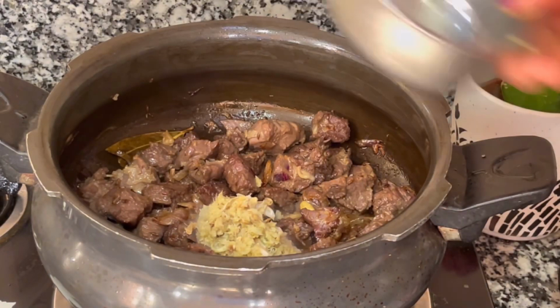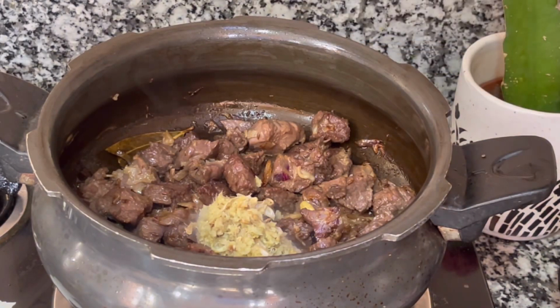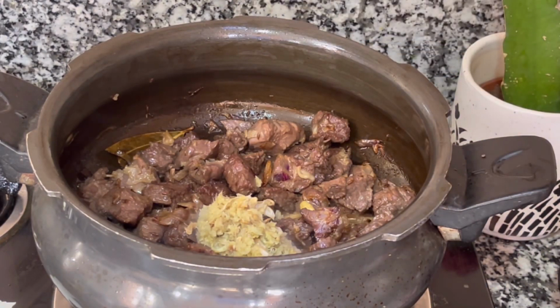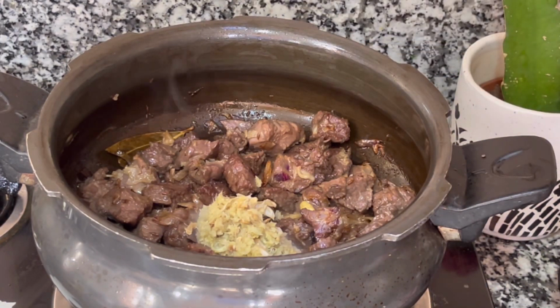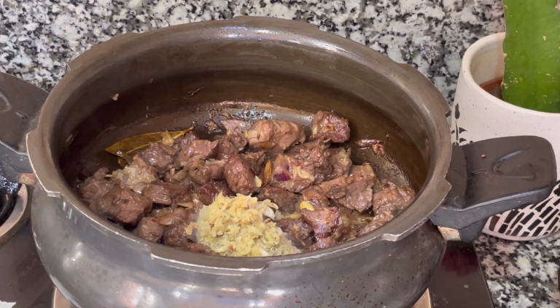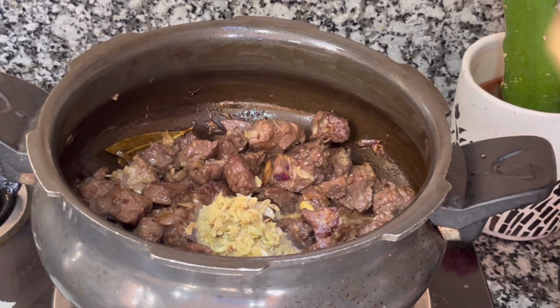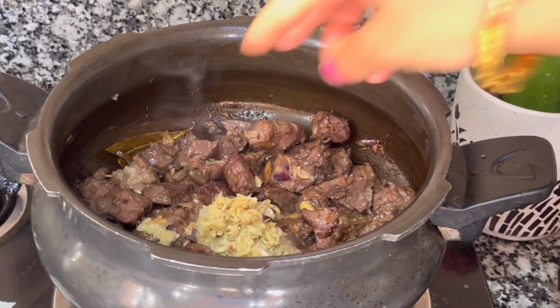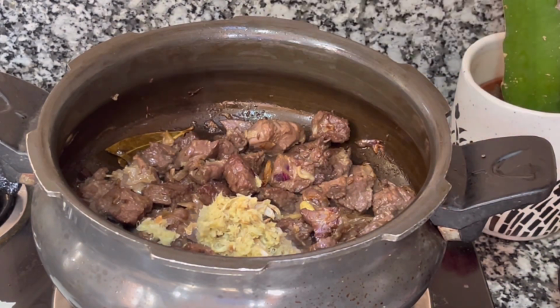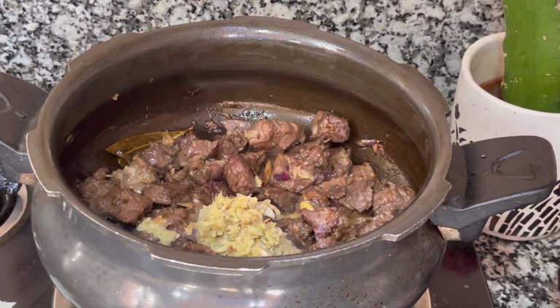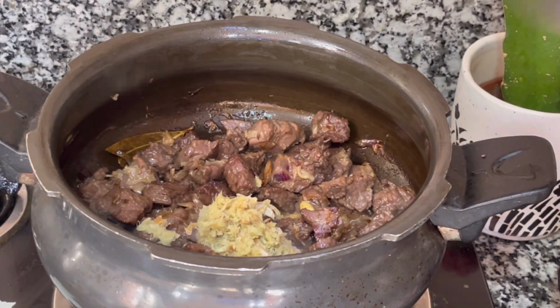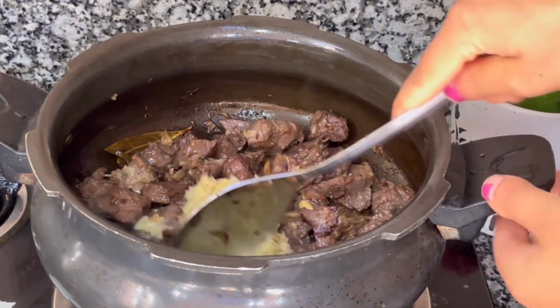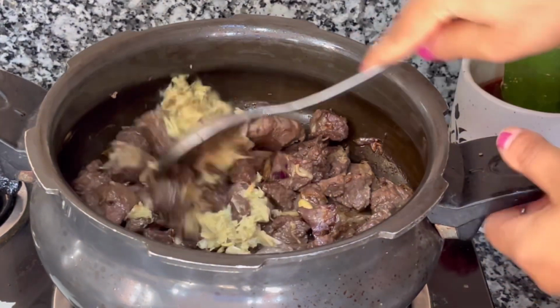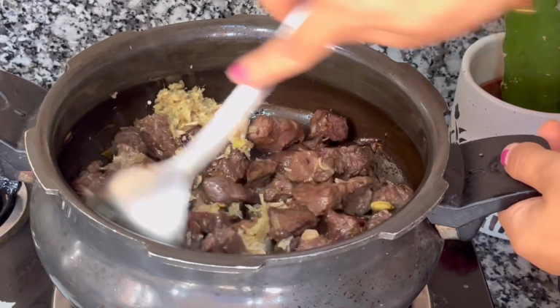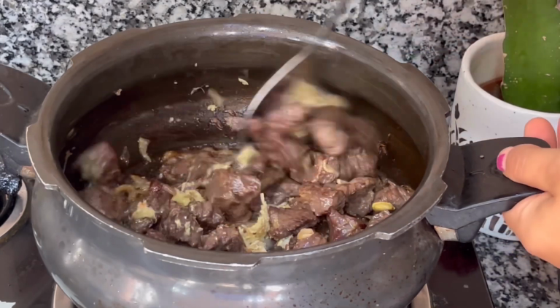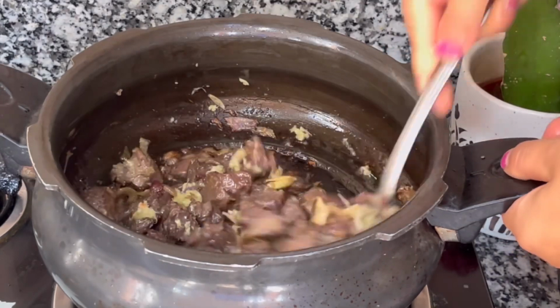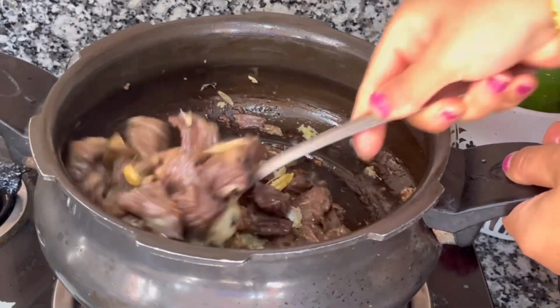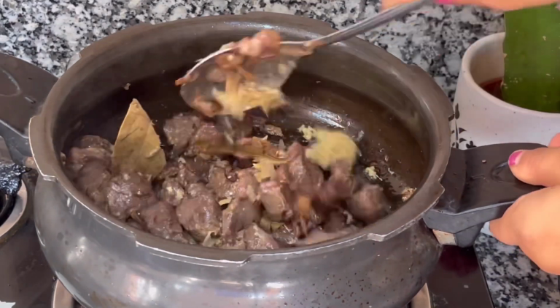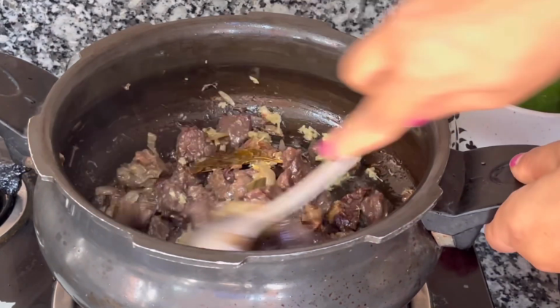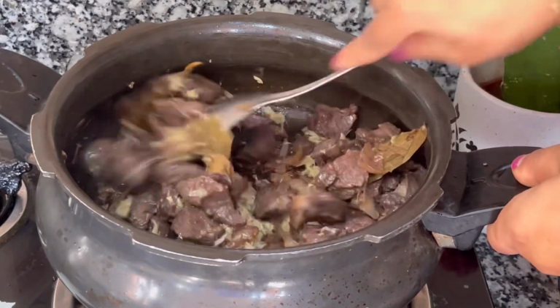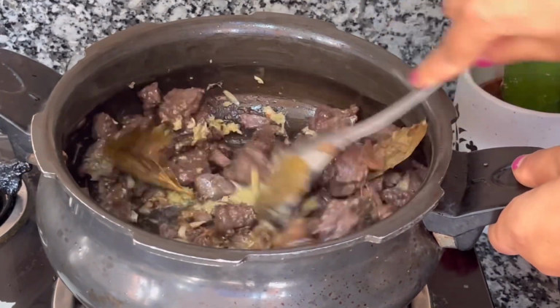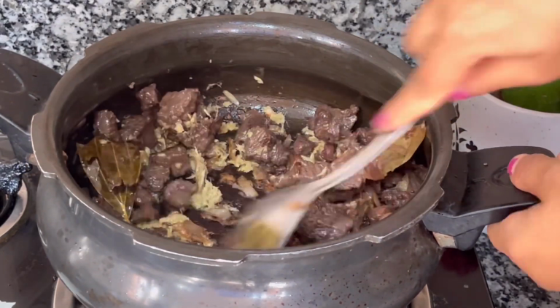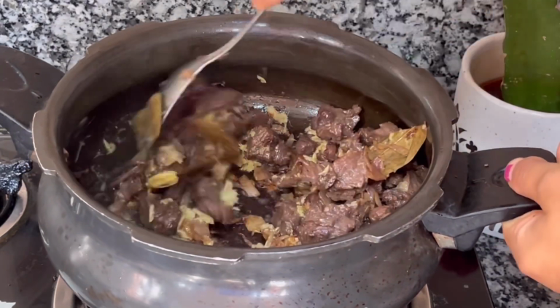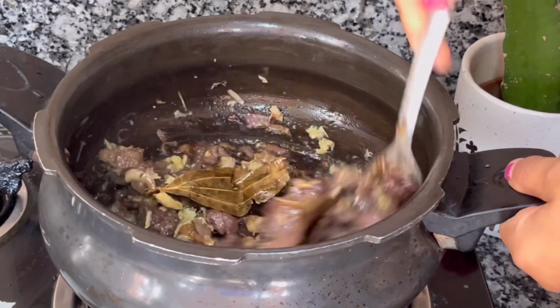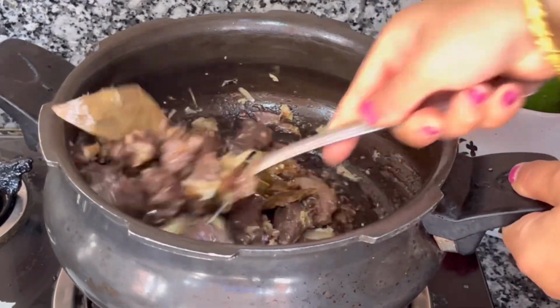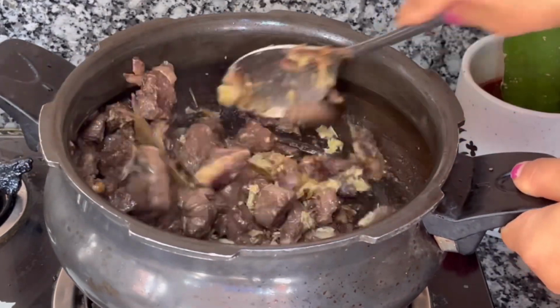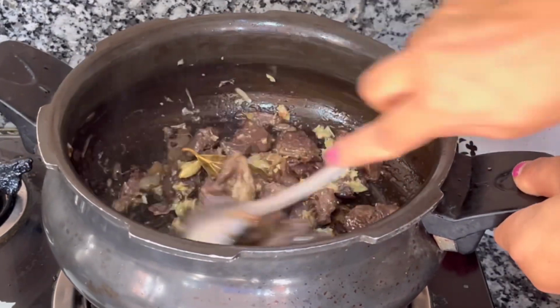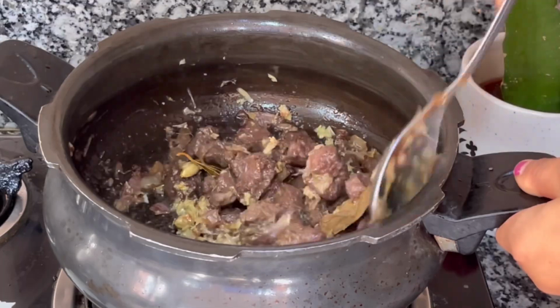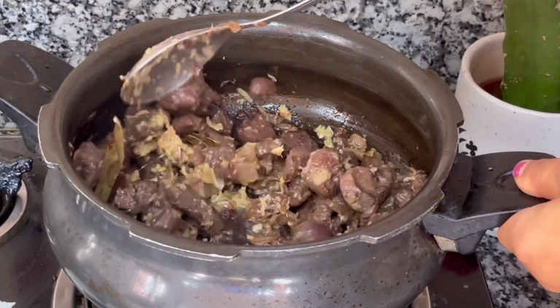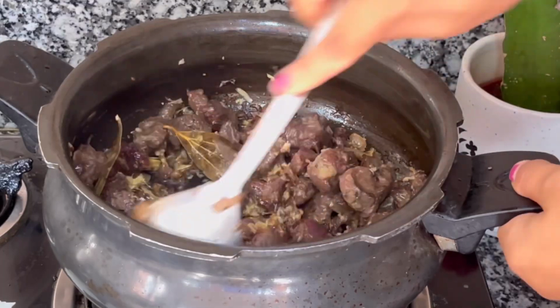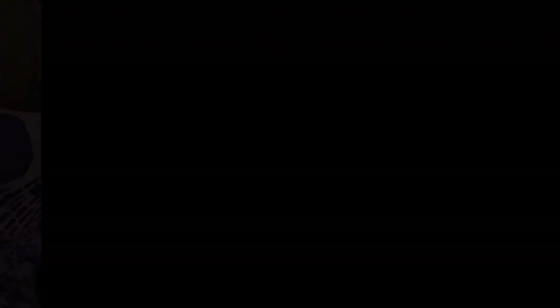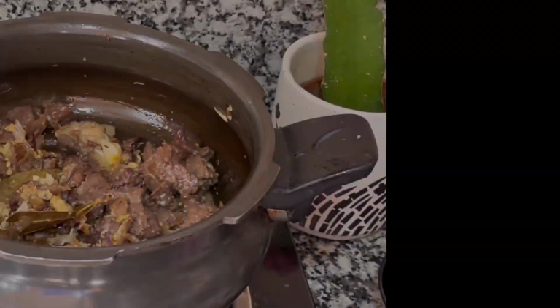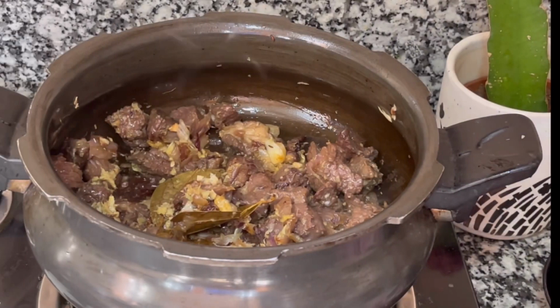Now I will add the meat. You can add the meat and then add it to the mix.